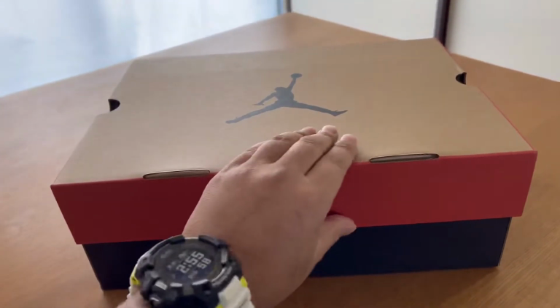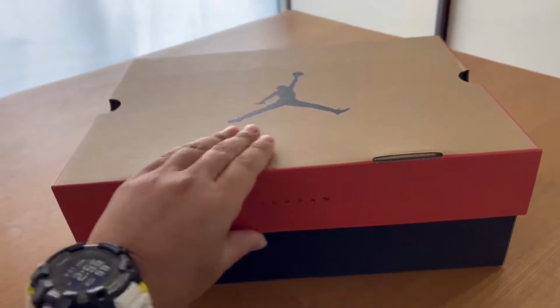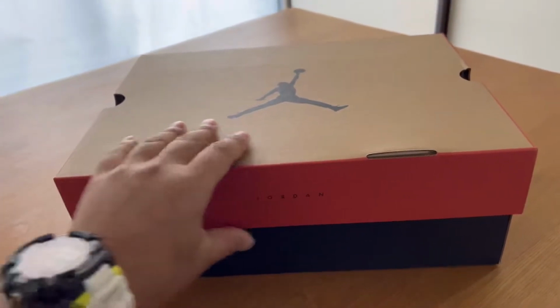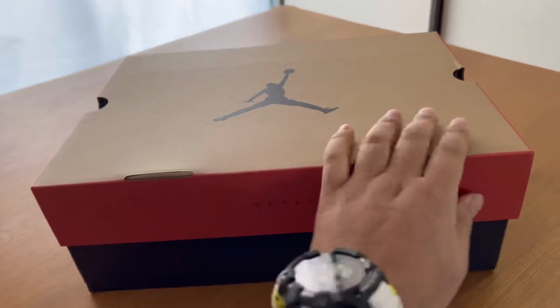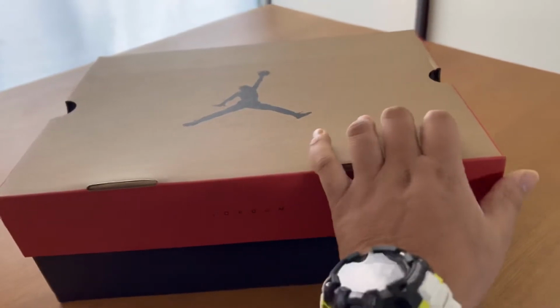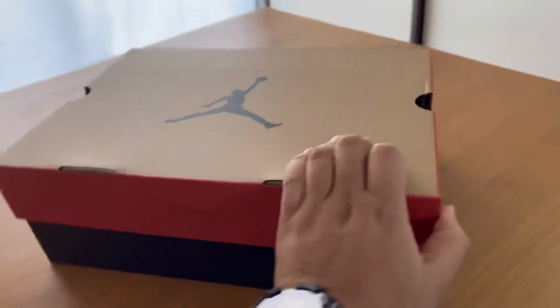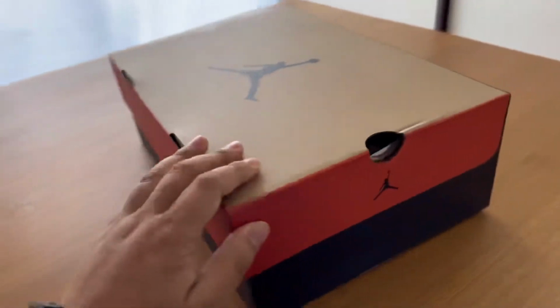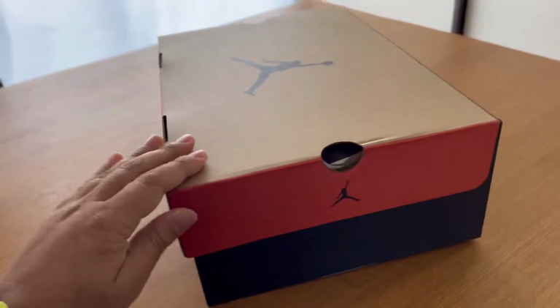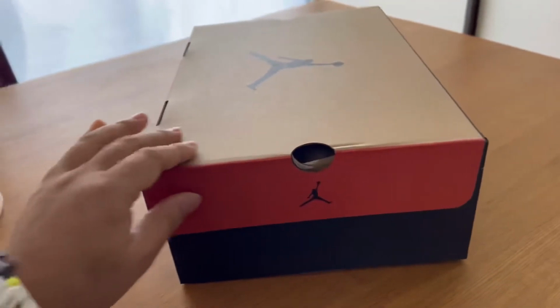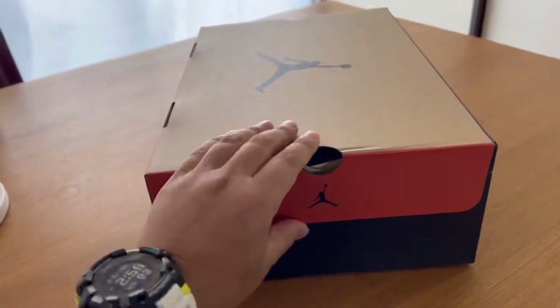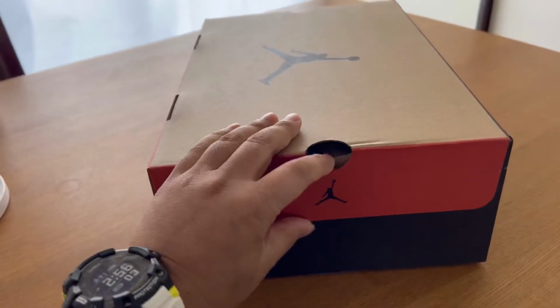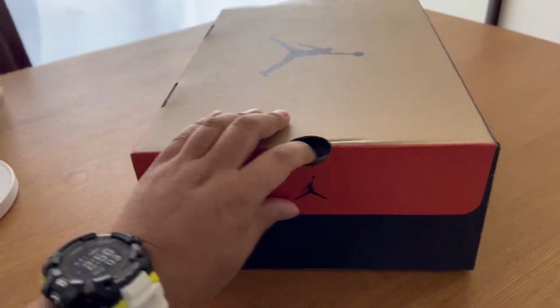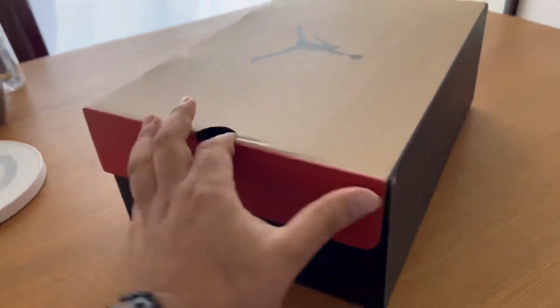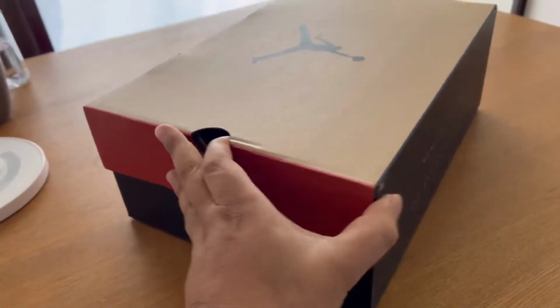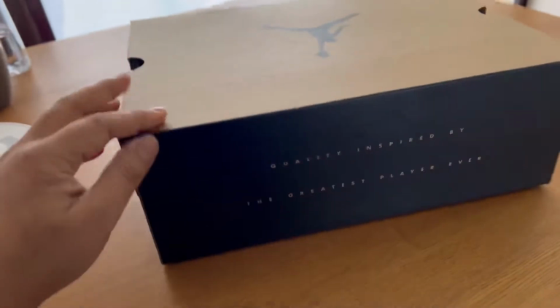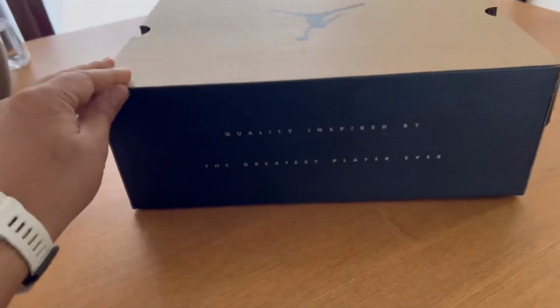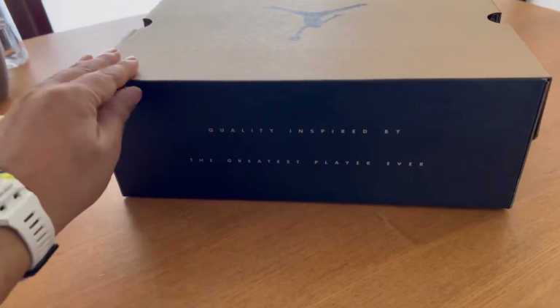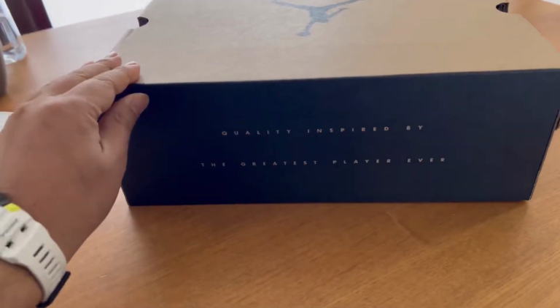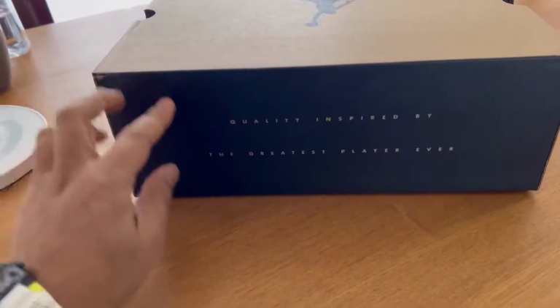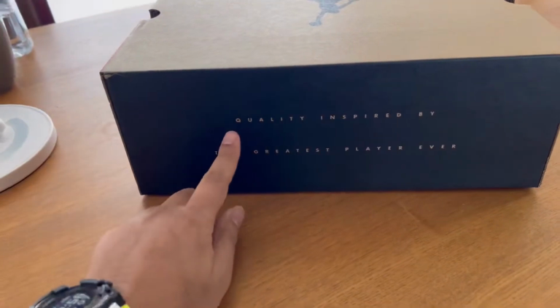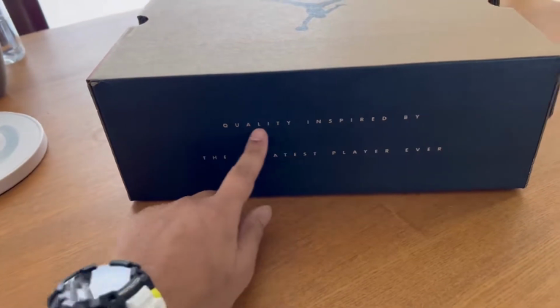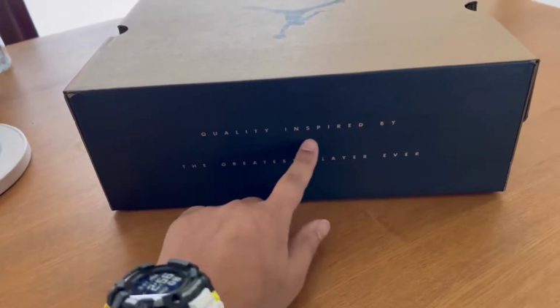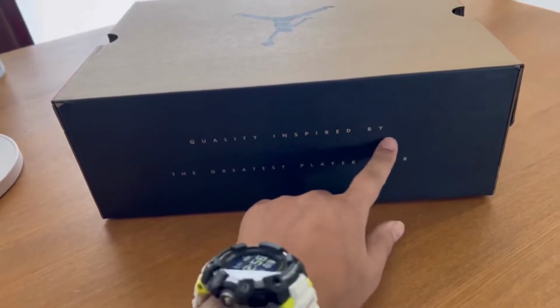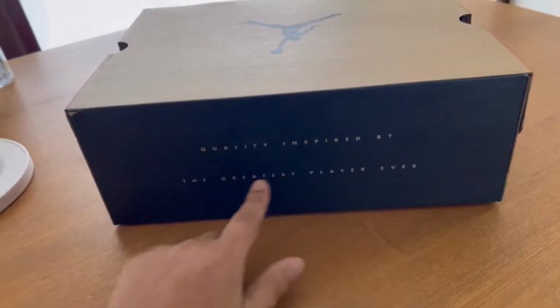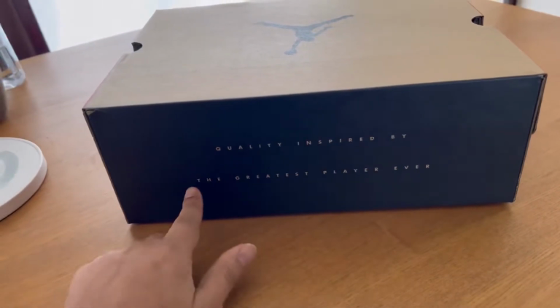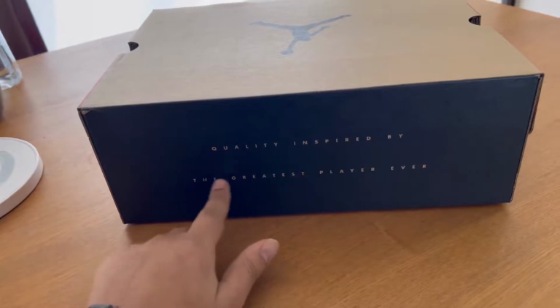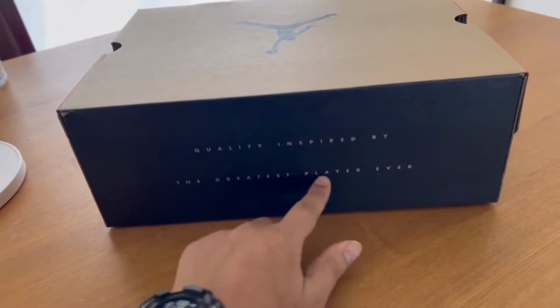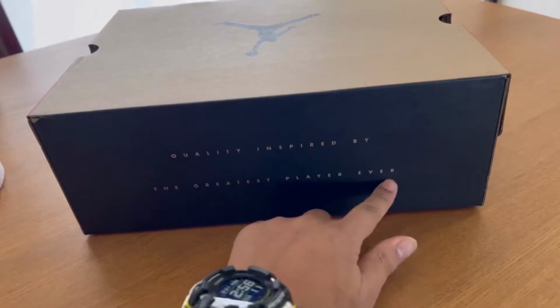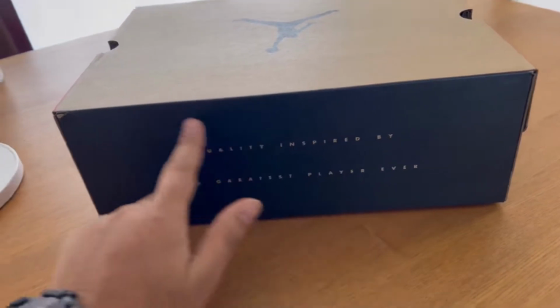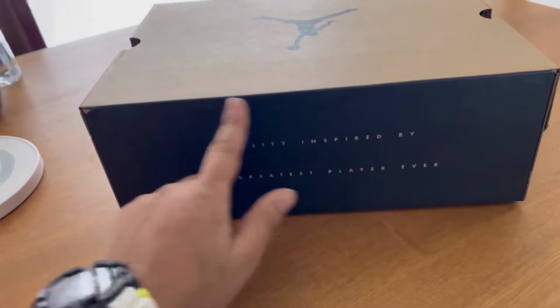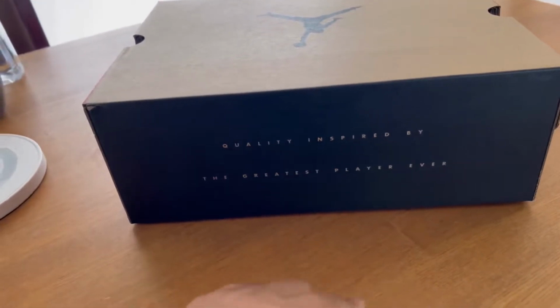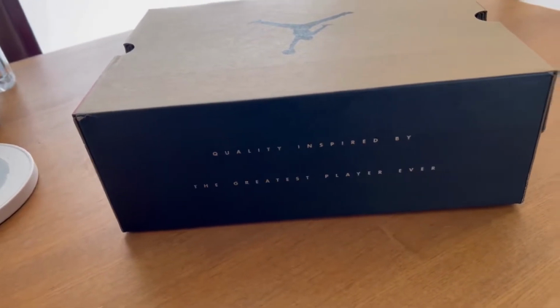The box looks really nice, a bit different than previous Jordans. The really good thing I like about this one is quality inspired by the greatest player ever. Yeah, this is the code written in here.